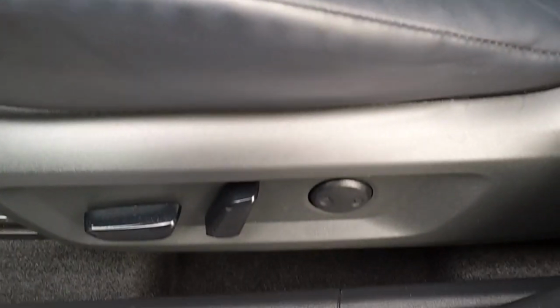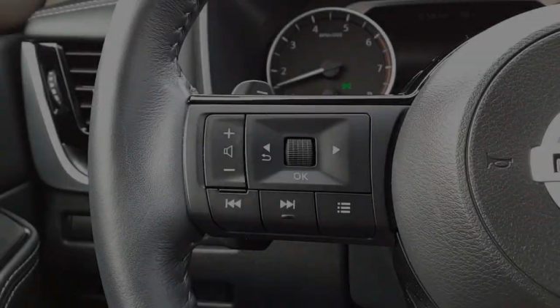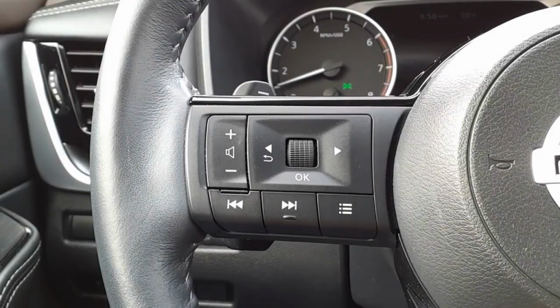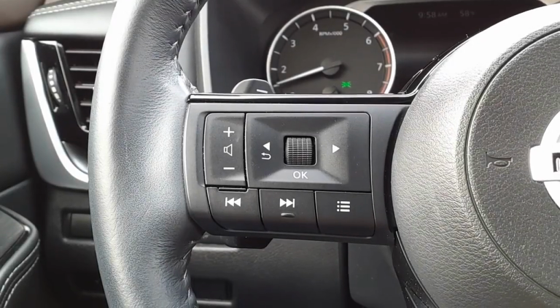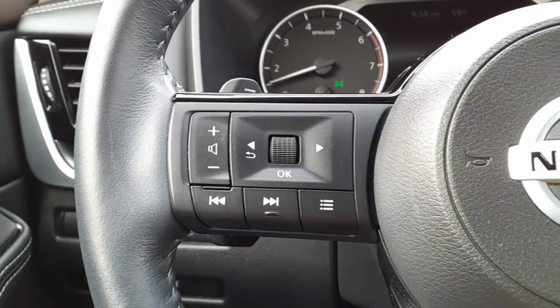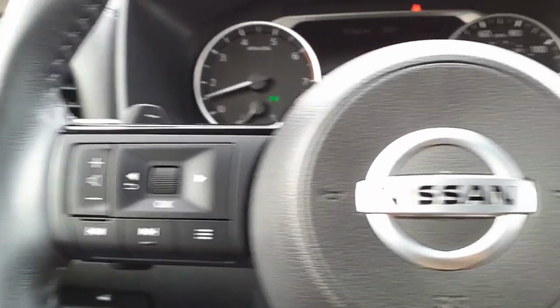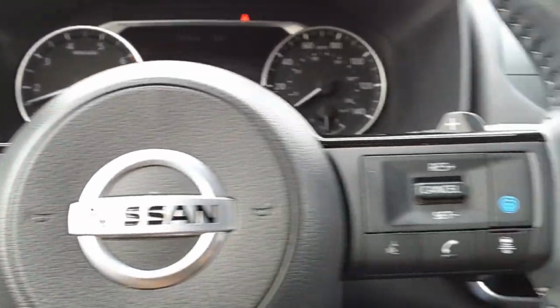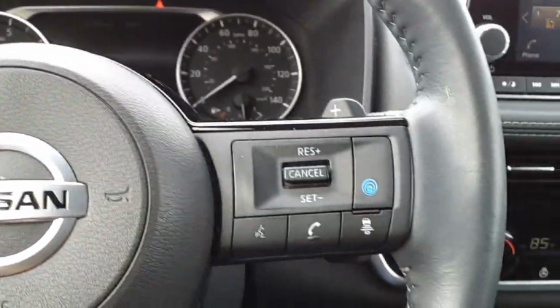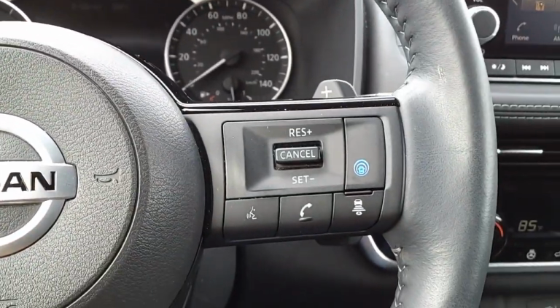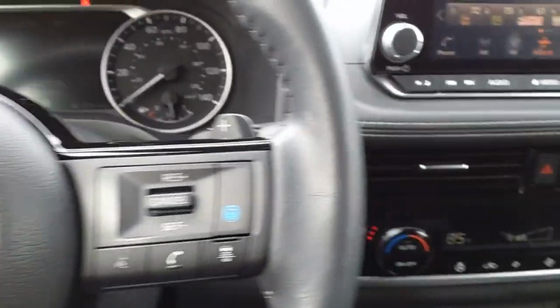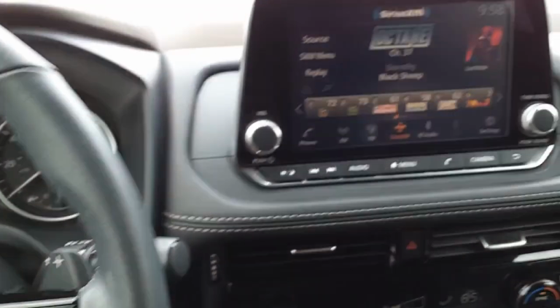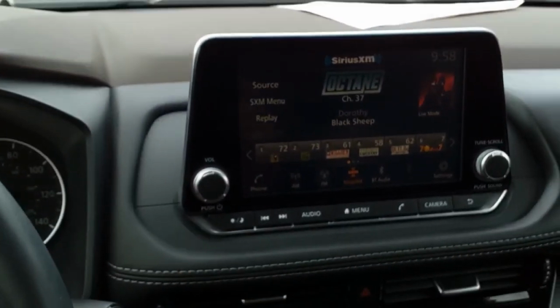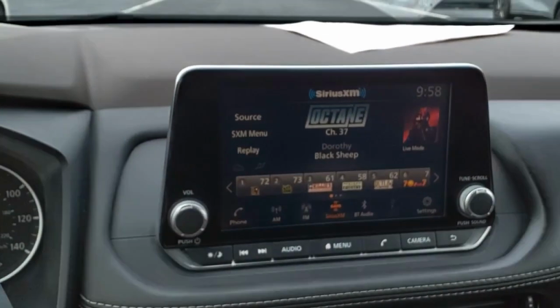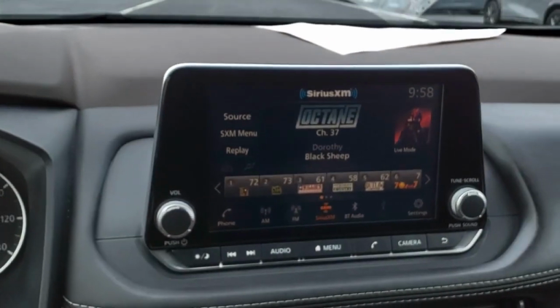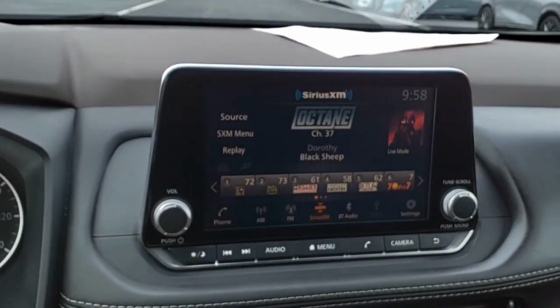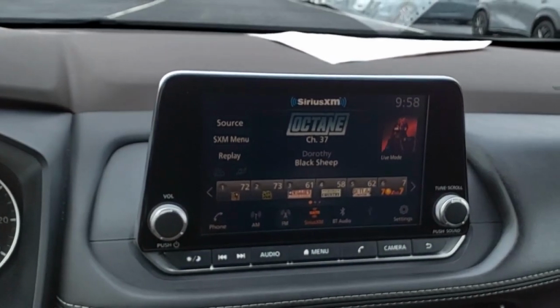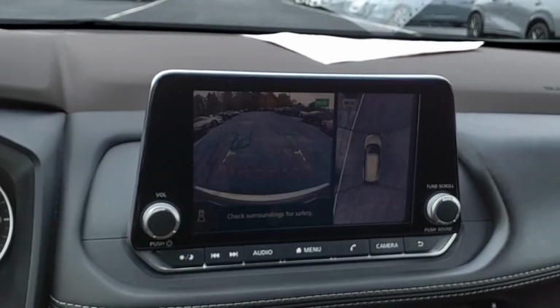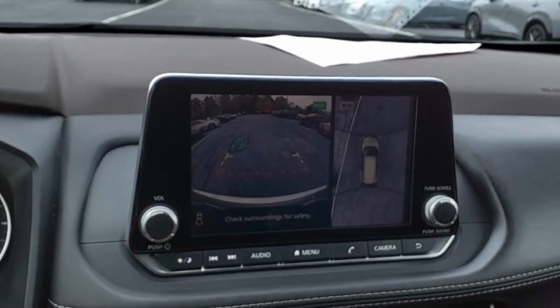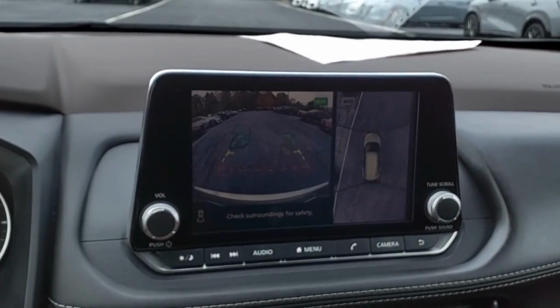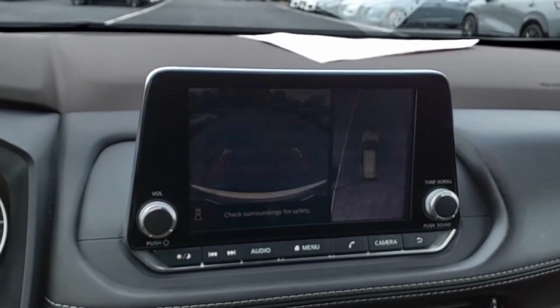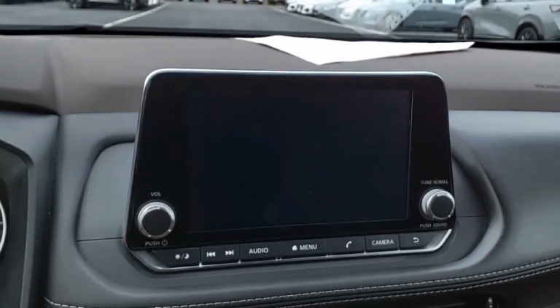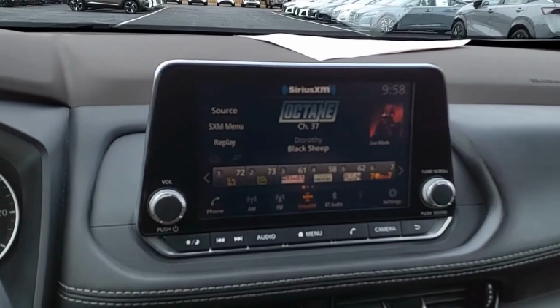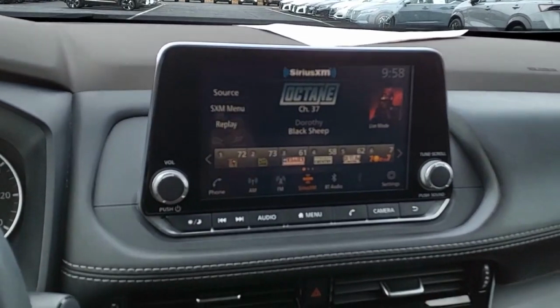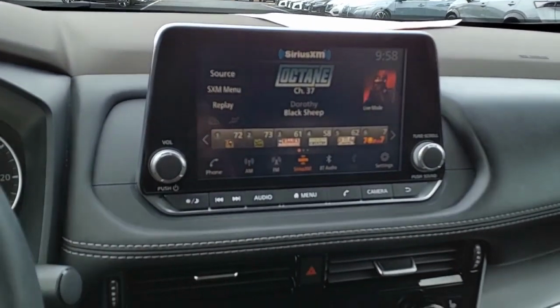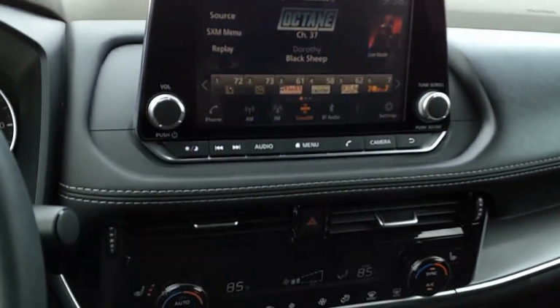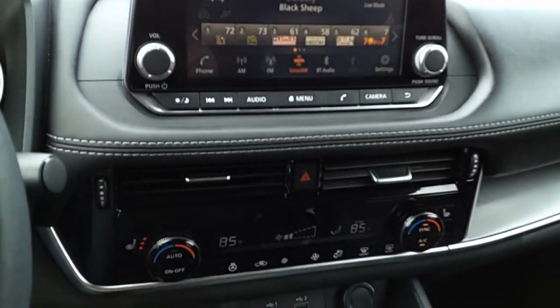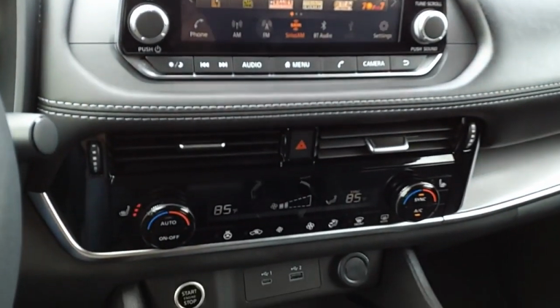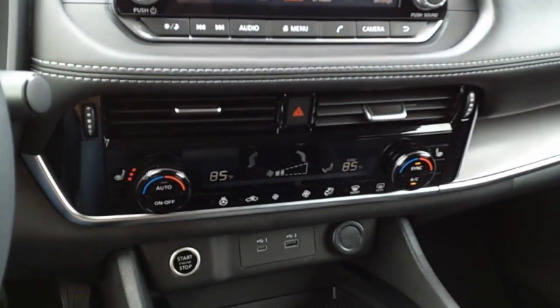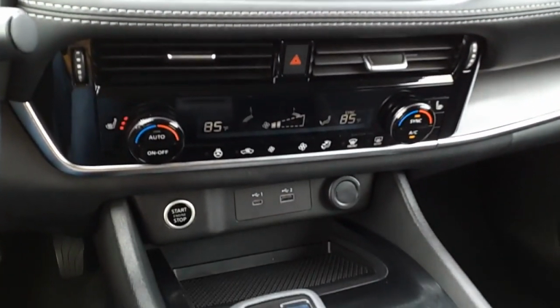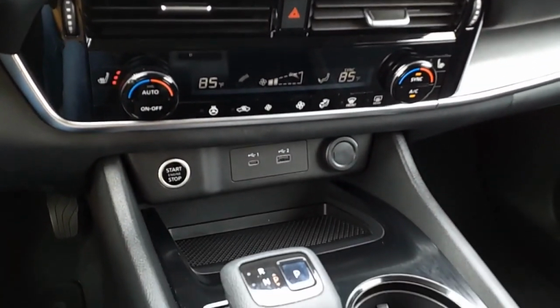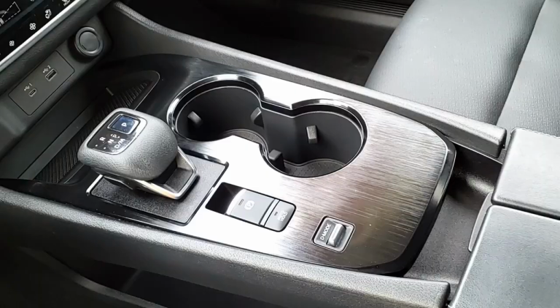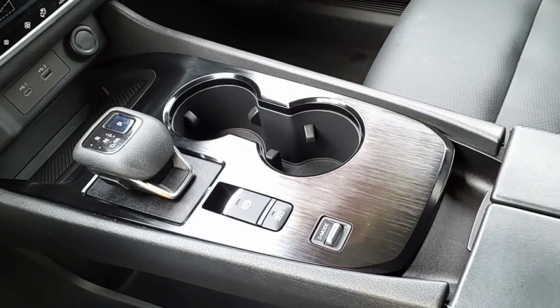With a 5-star side impact safety rating and confident handling, the Rogue is more than you expect and everything you deserve. This vehicle offers reliability and good looks at a great price. Come in and take a test drive today.